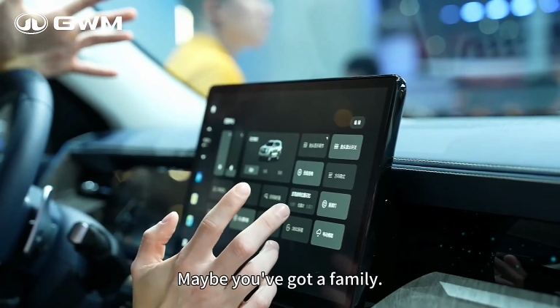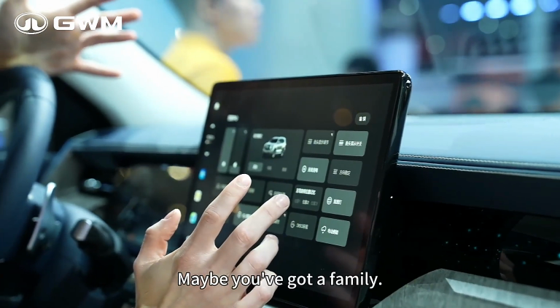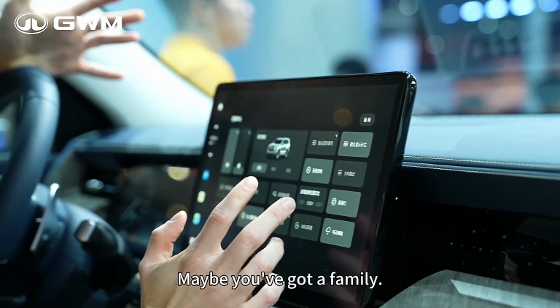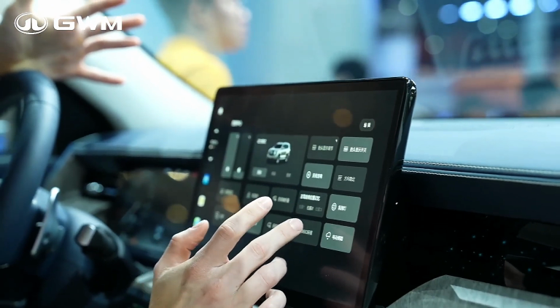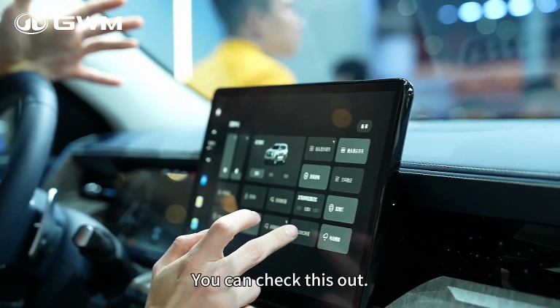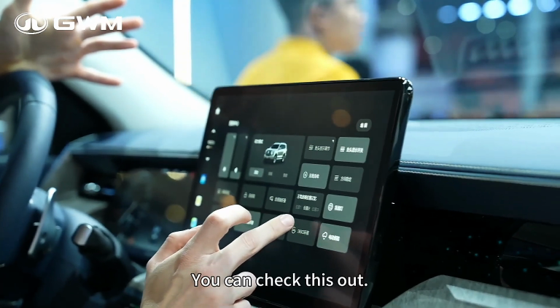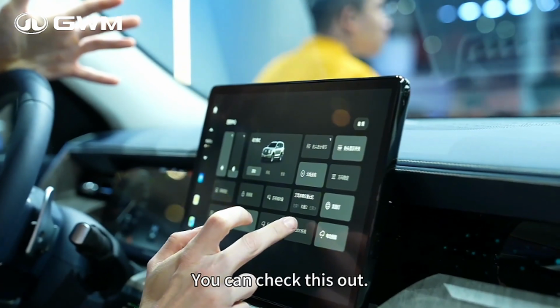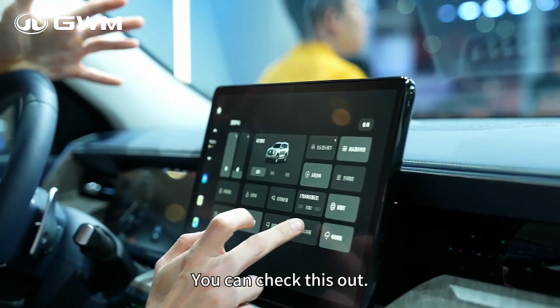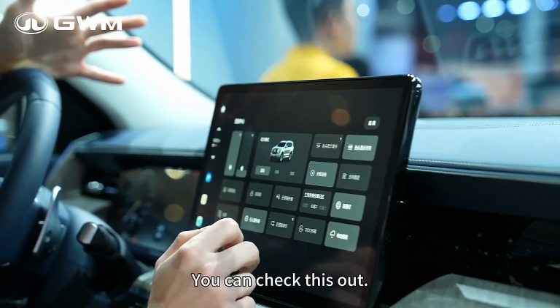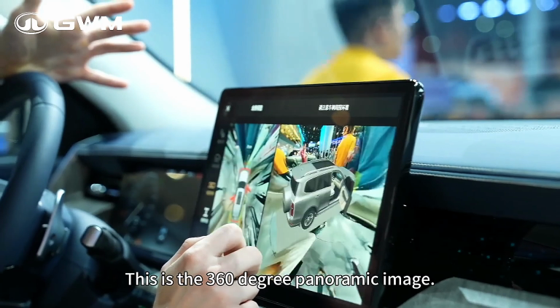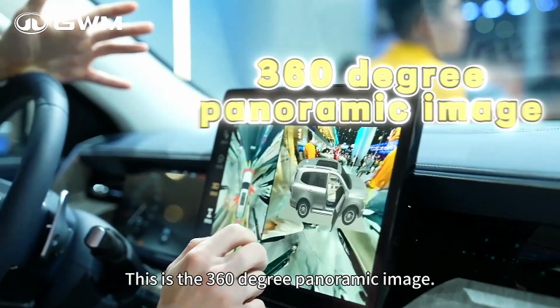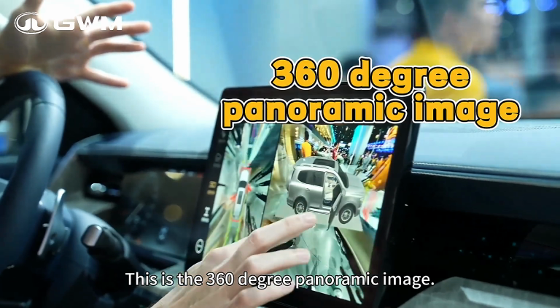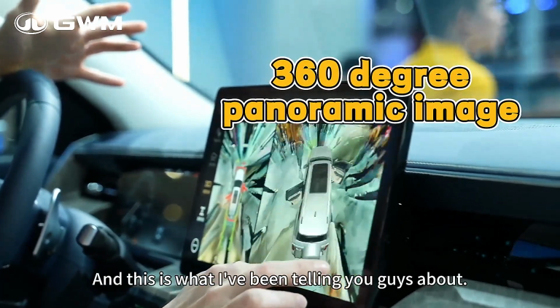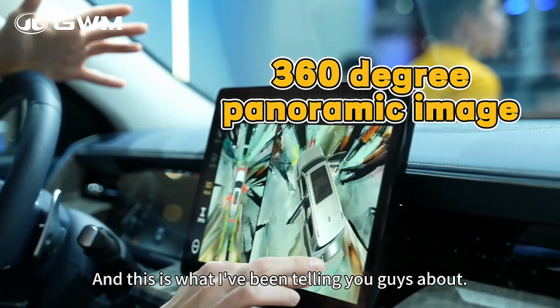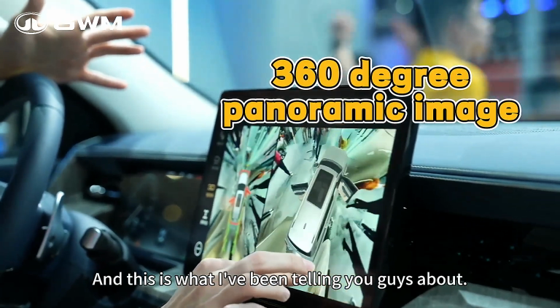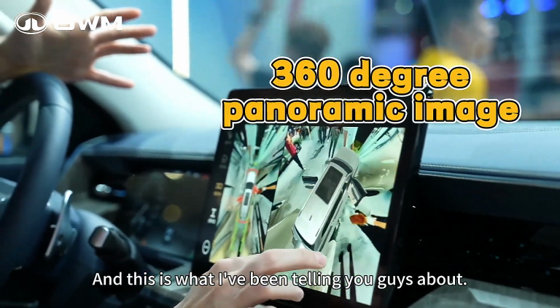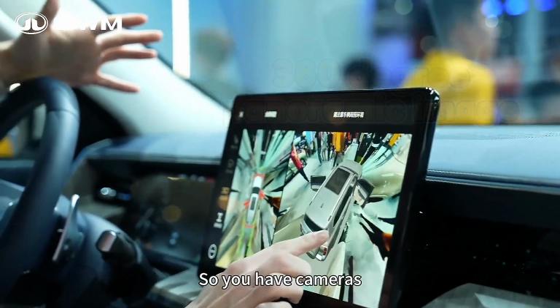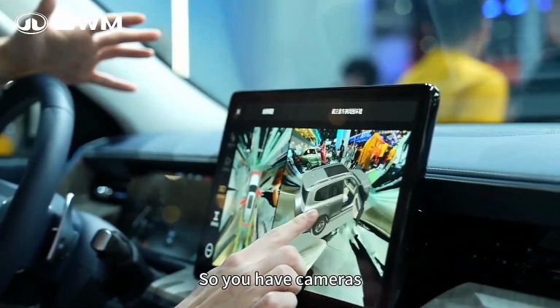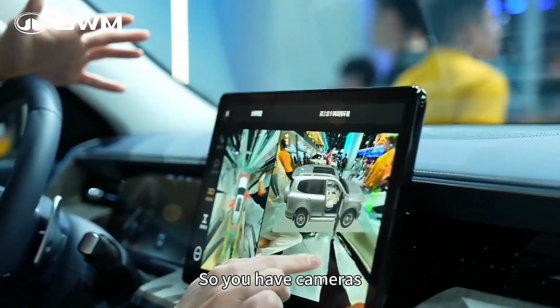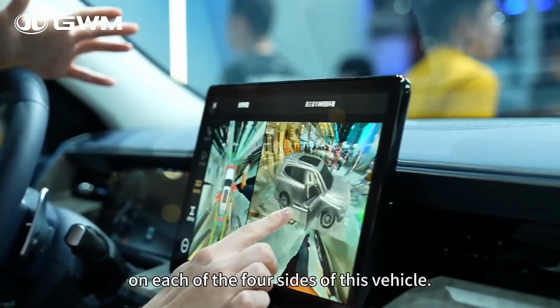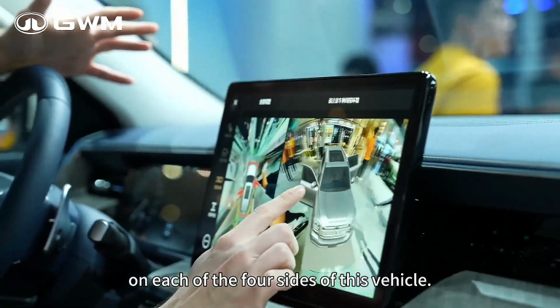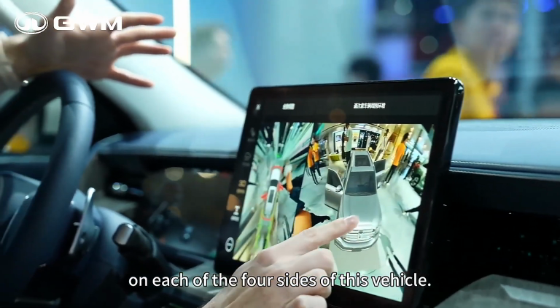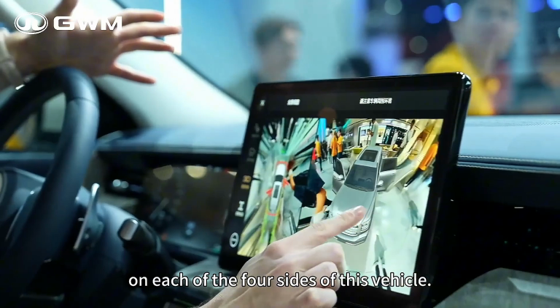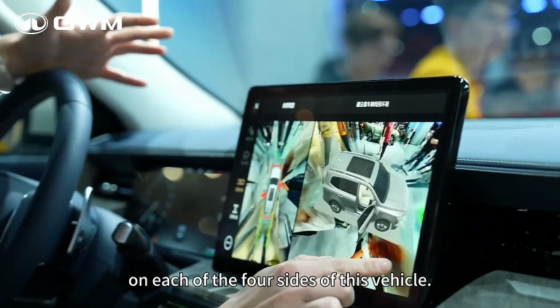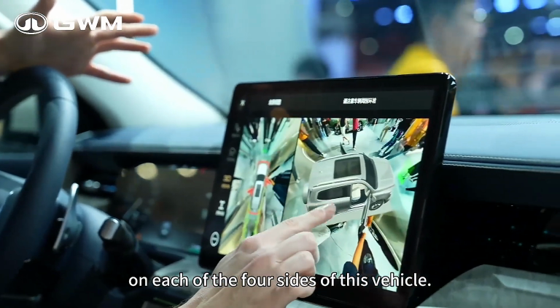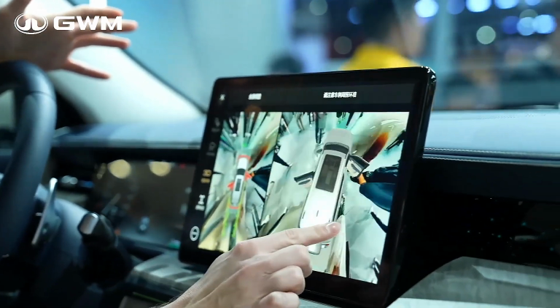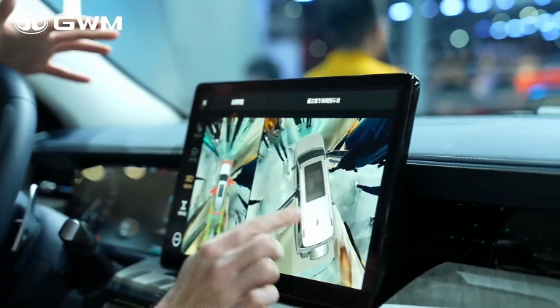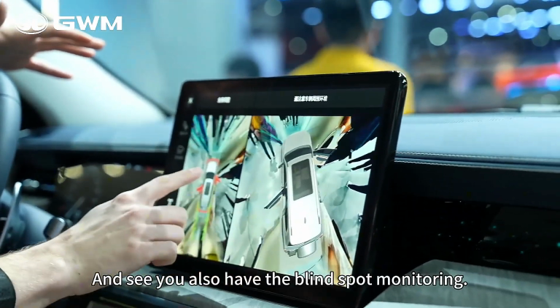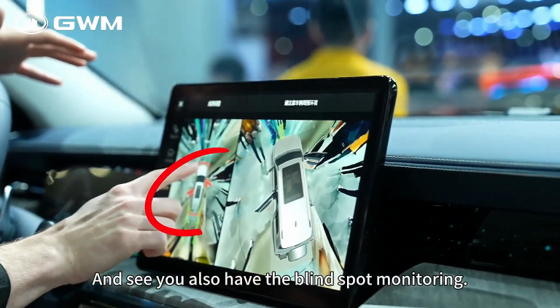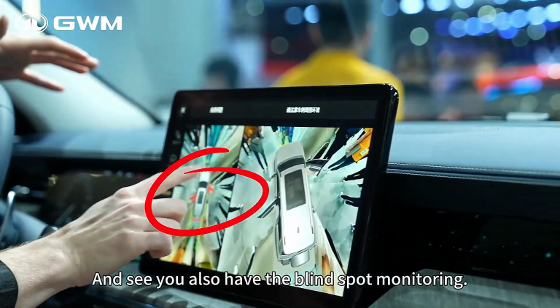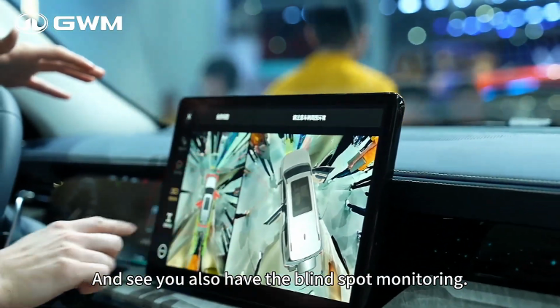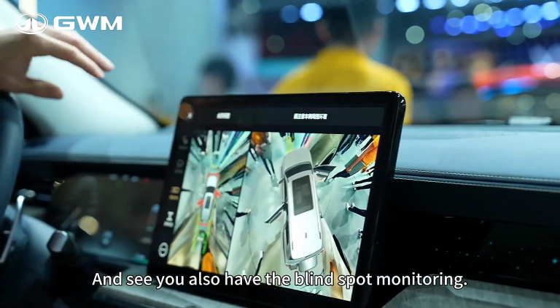Maybe you've got a family — you can check this out. This is the 360, and this is what I've been telling you guys about. You have cameras on each of the four sides of this vehicle, and you also have the blind spot monitoring.